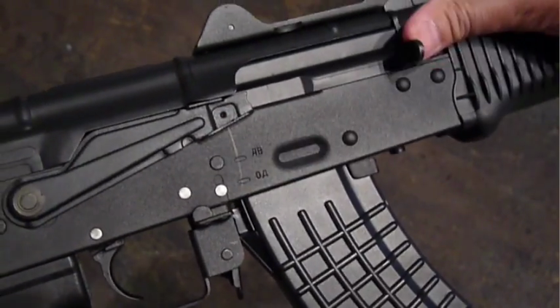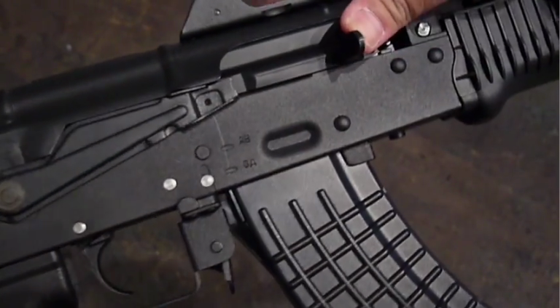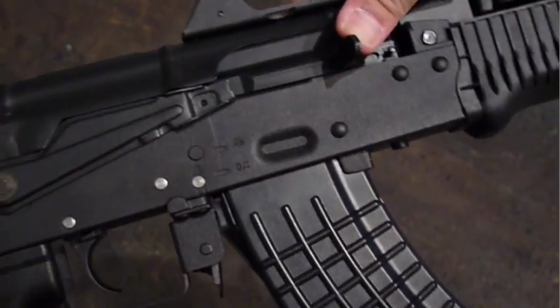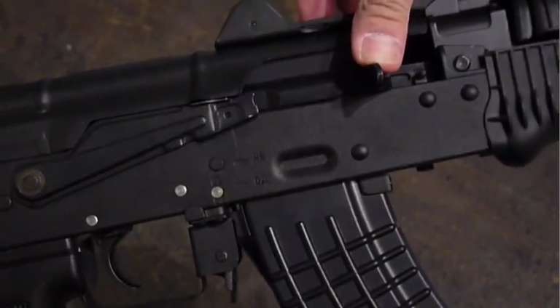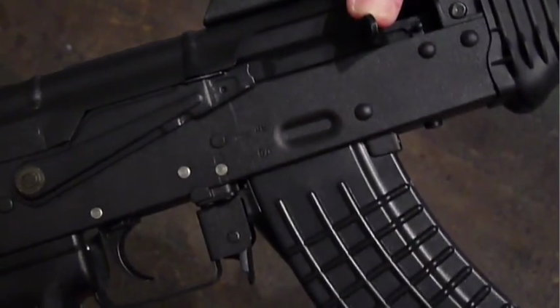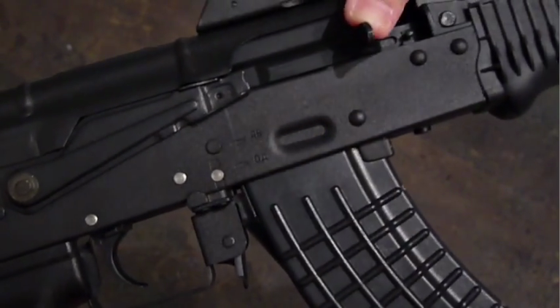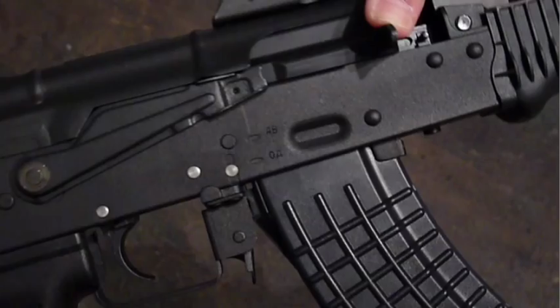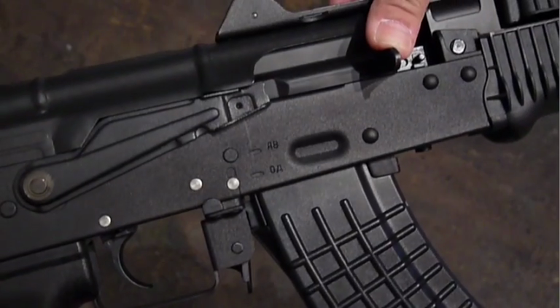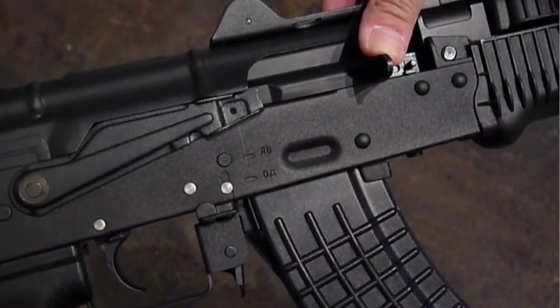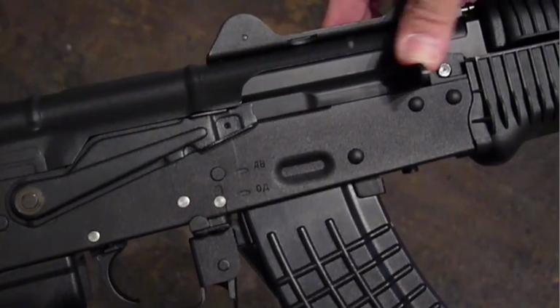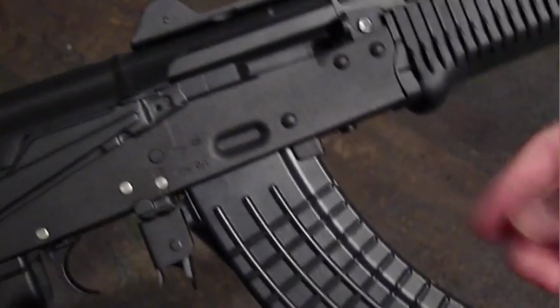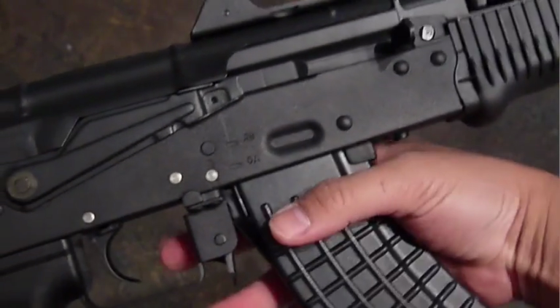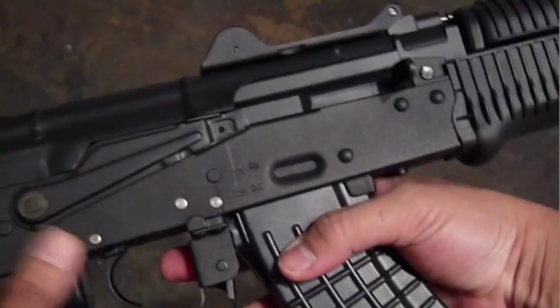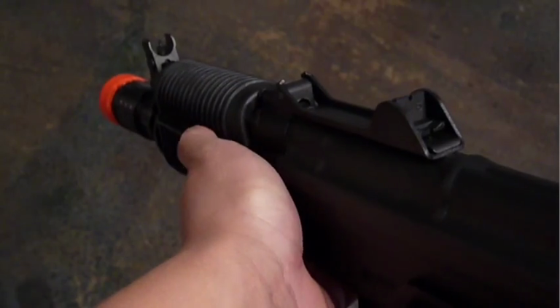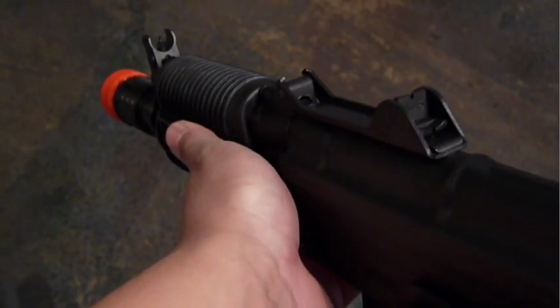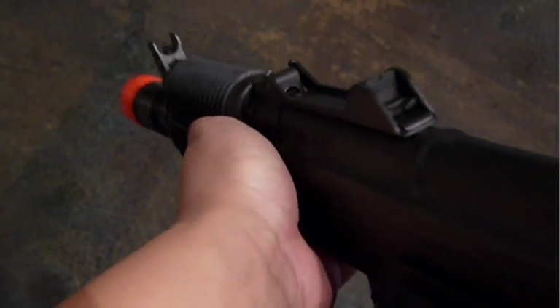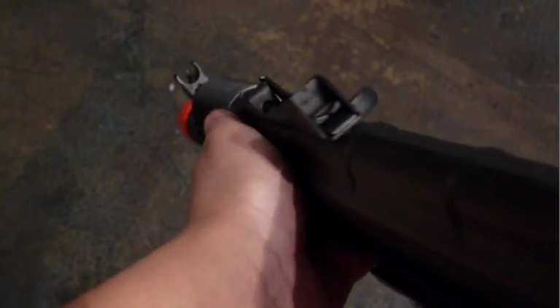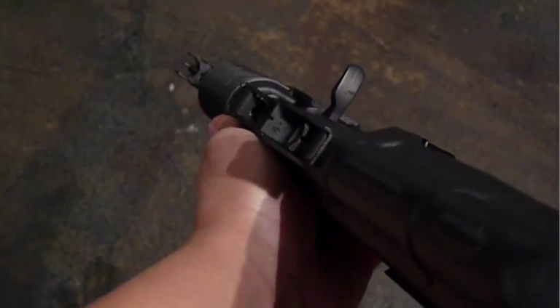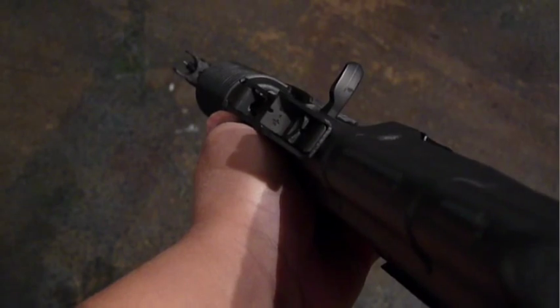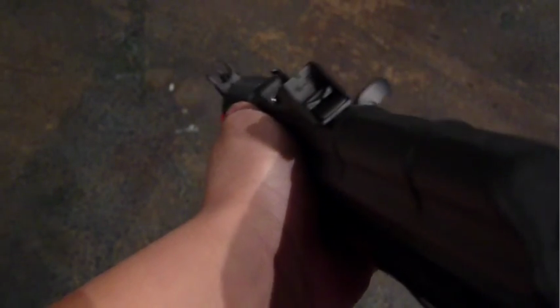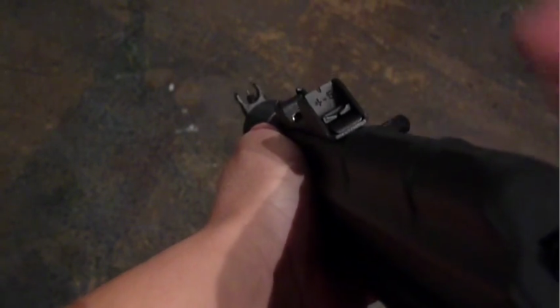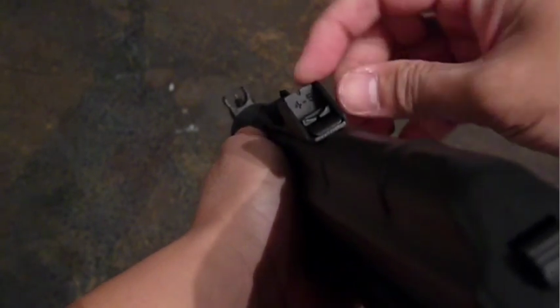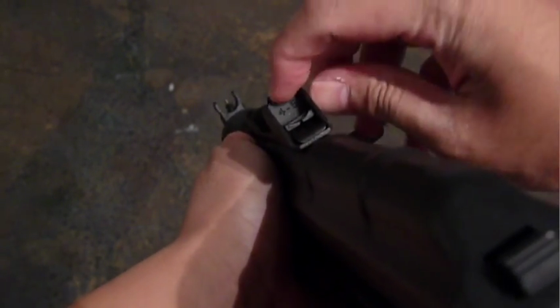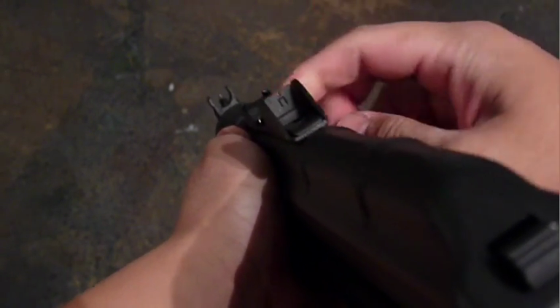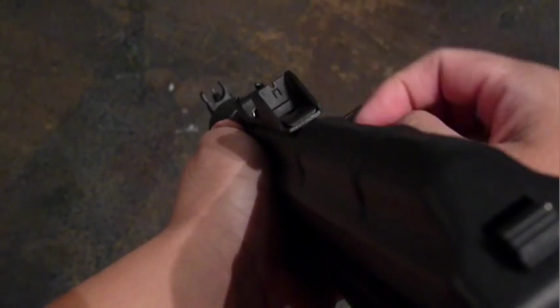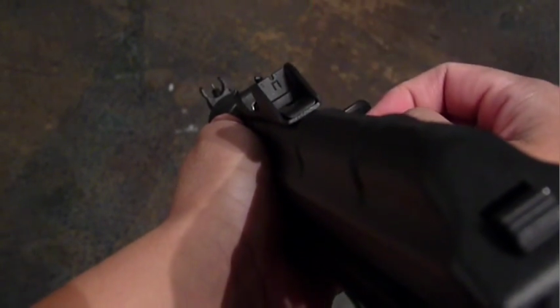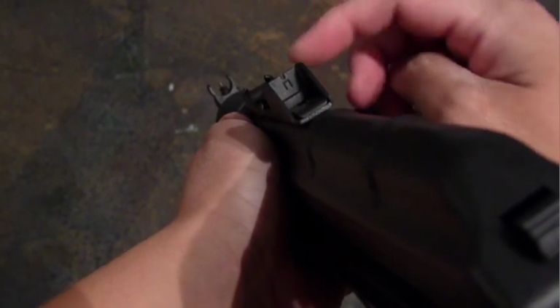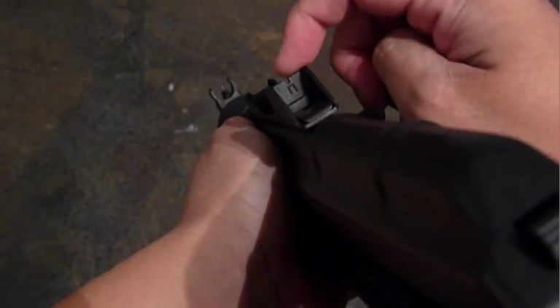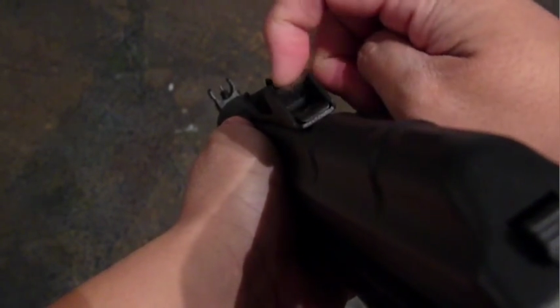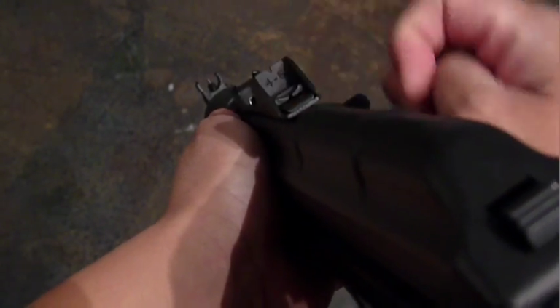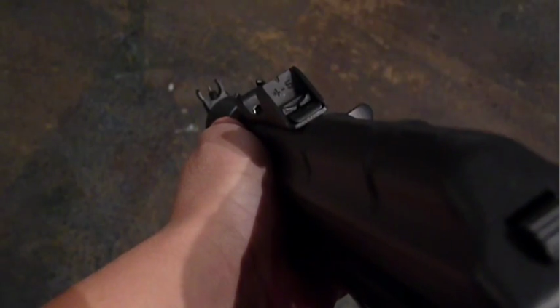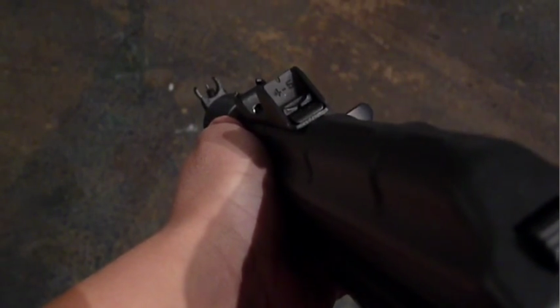The cocking handle pulls back to reveal a Tokyo Marui-style AK hop-up. Unlike standard AK leaf sights, the 74U has flip-up rear sights with selectable 400-meter and CQB profiles.